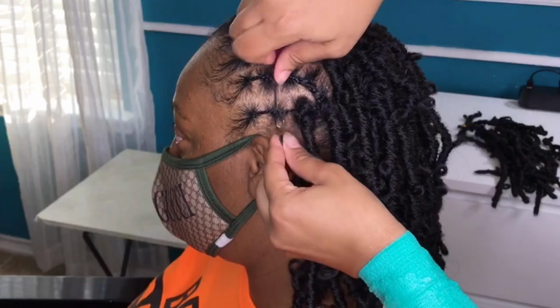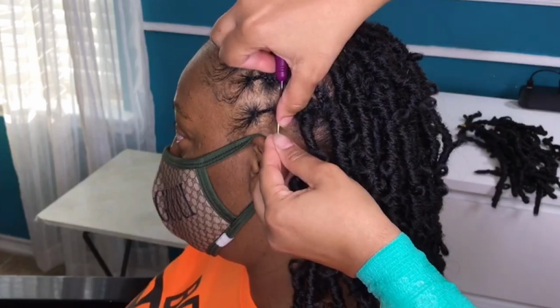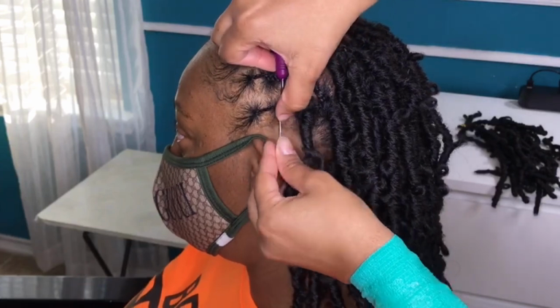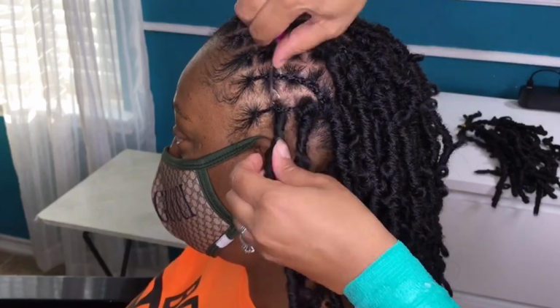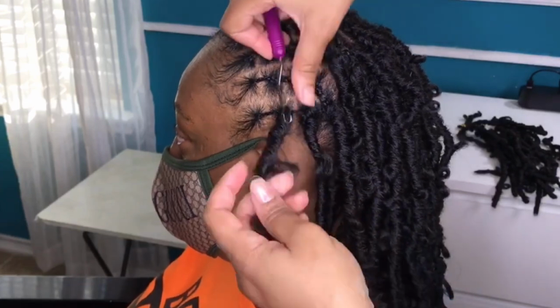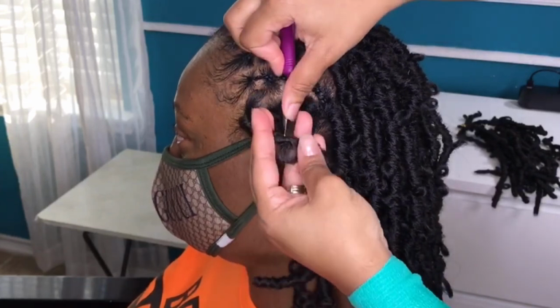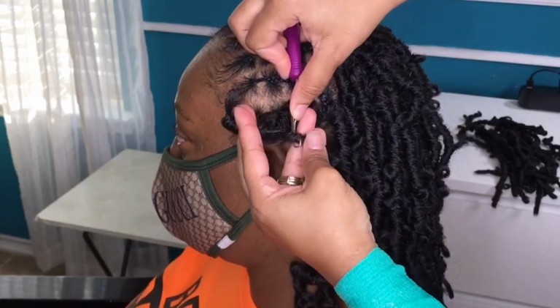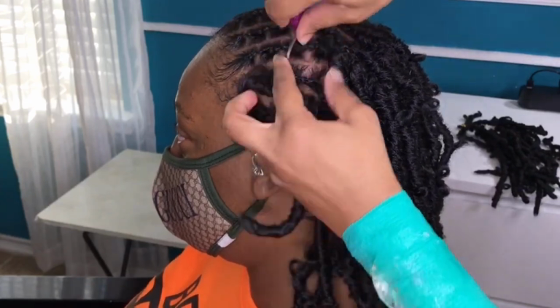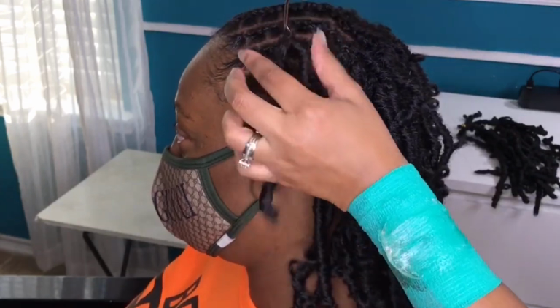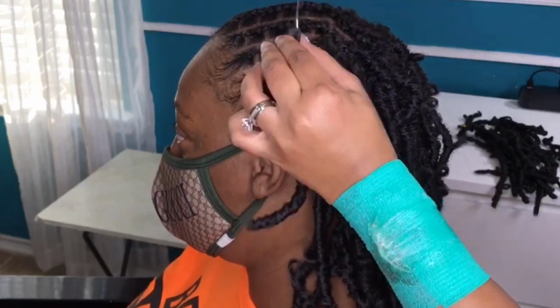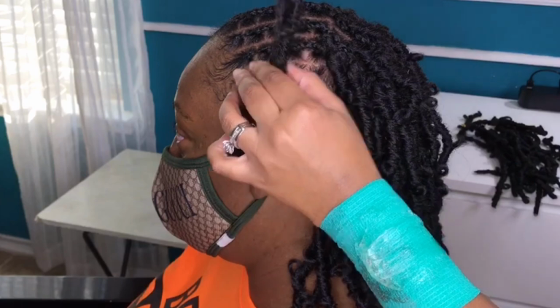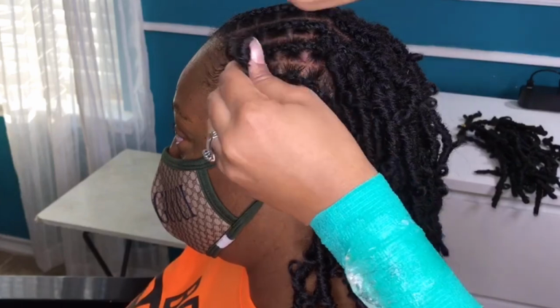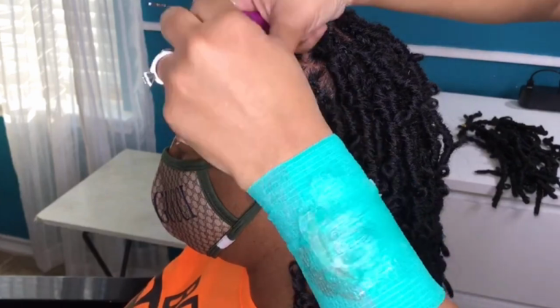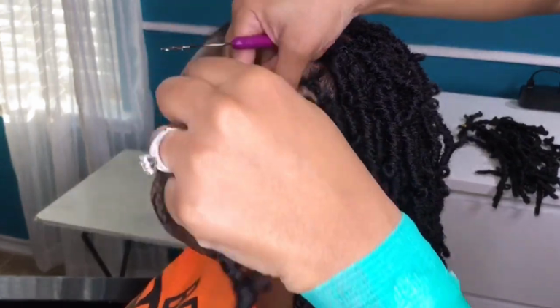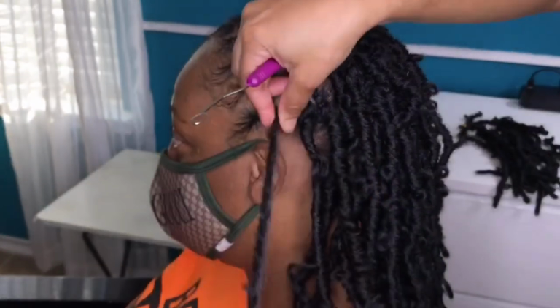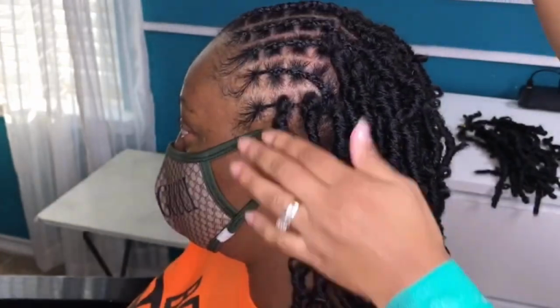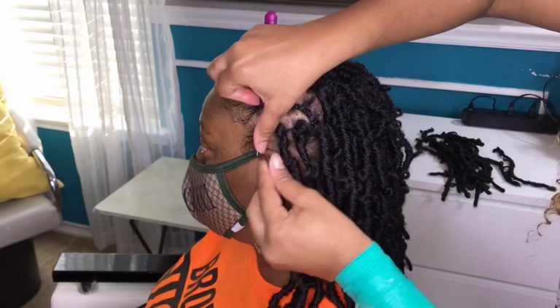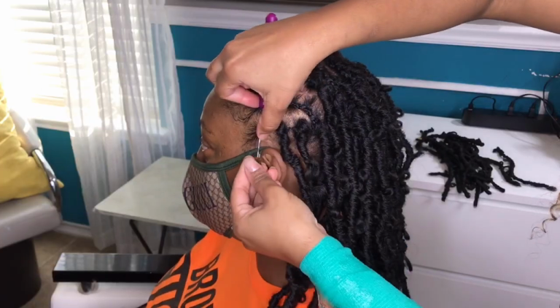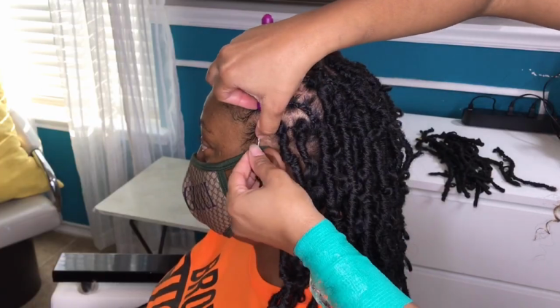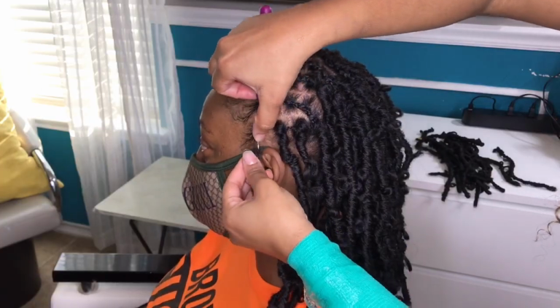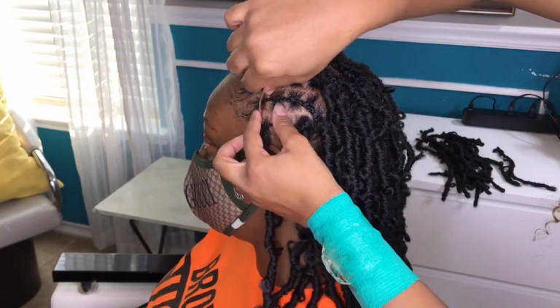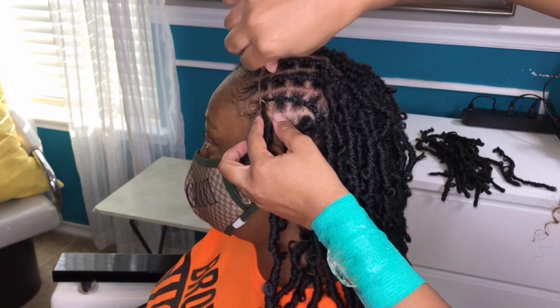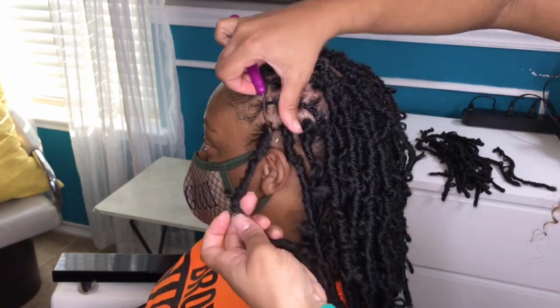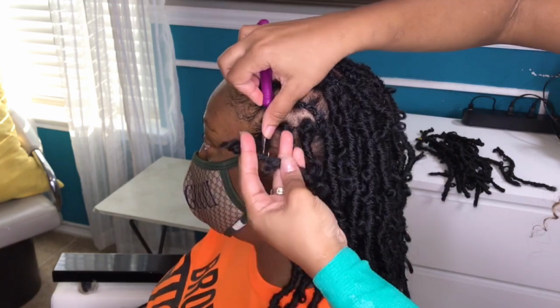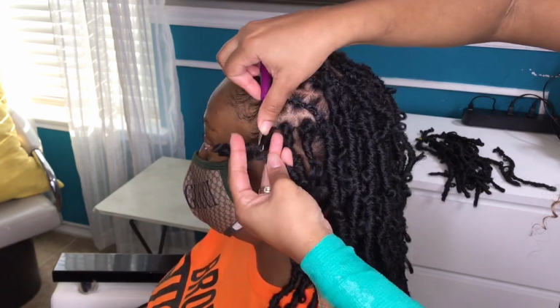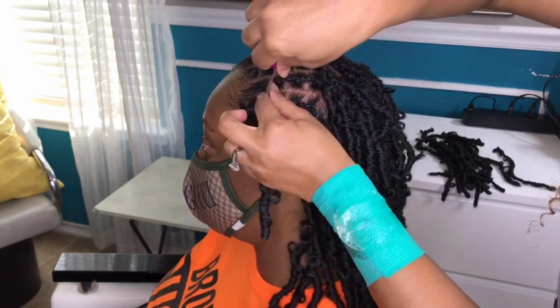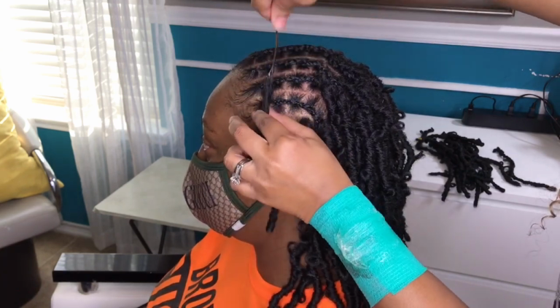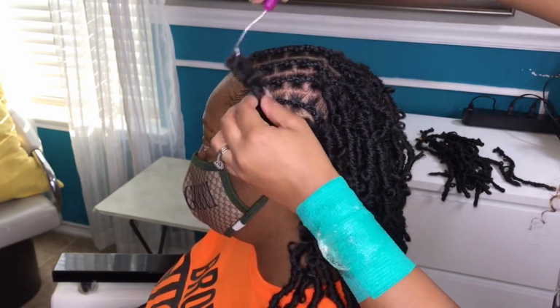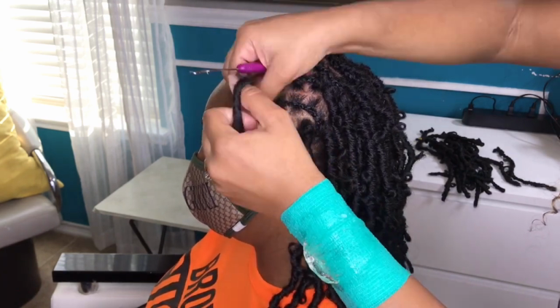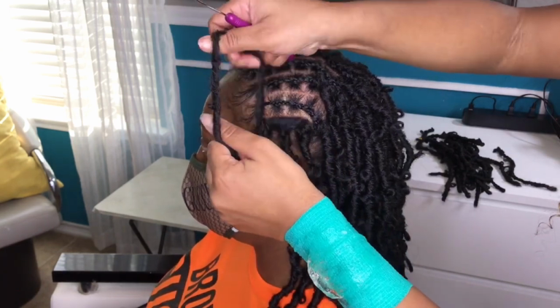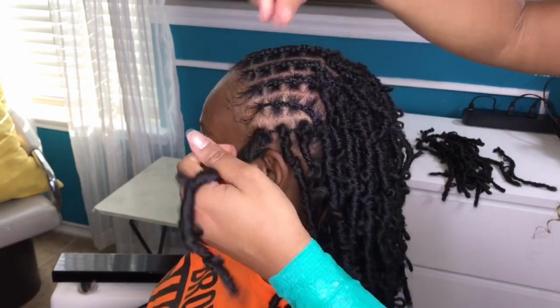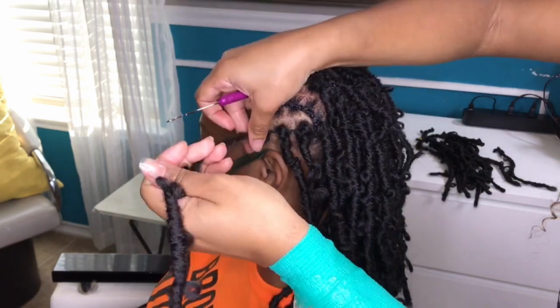Installing the front is pretty self-explanatory — we're simply using the illusion boxes as a guide. I always check to see how the hair looks pulled up. If there are too many gaps or visible braids, I'll just add in more locks to fill in the space.